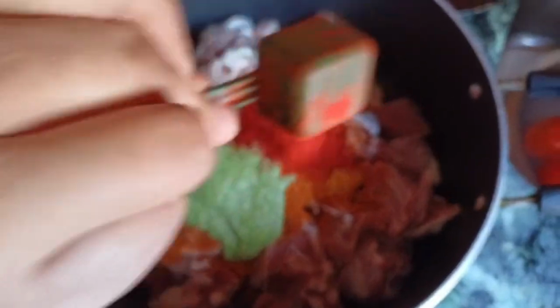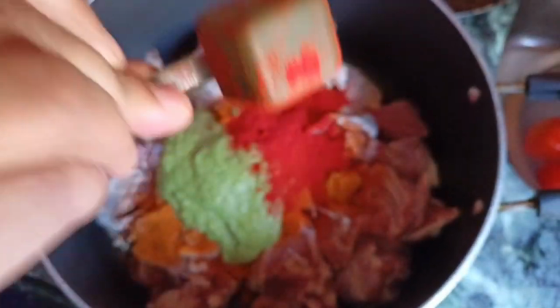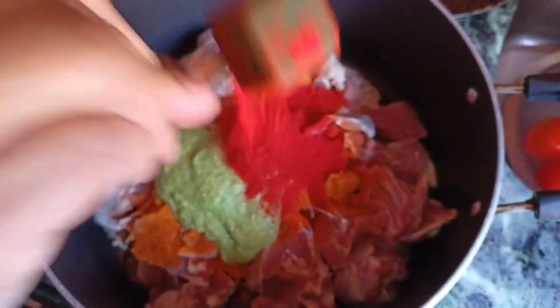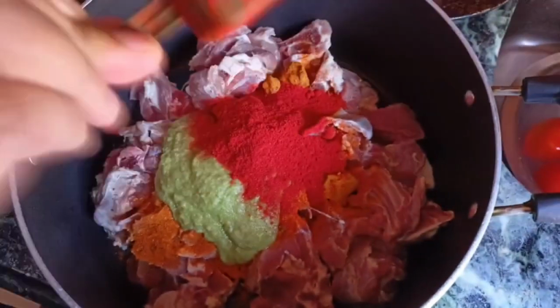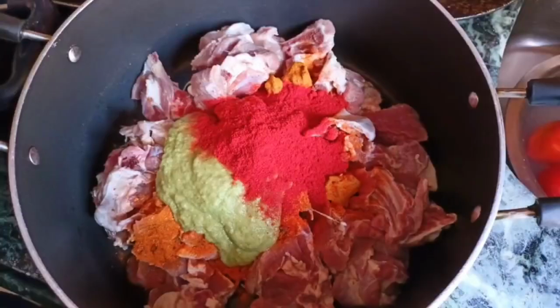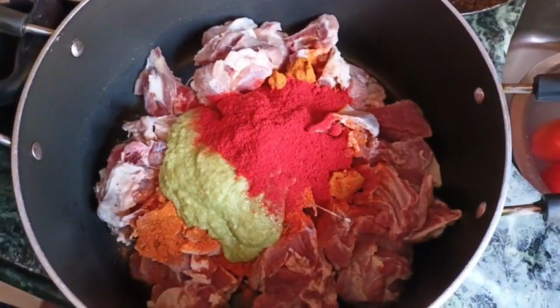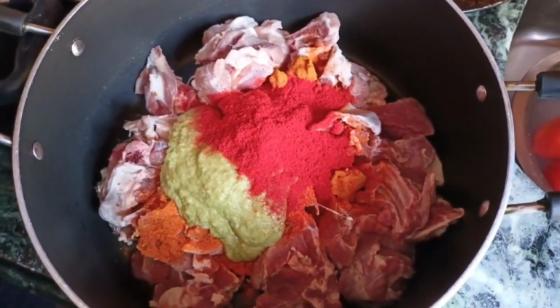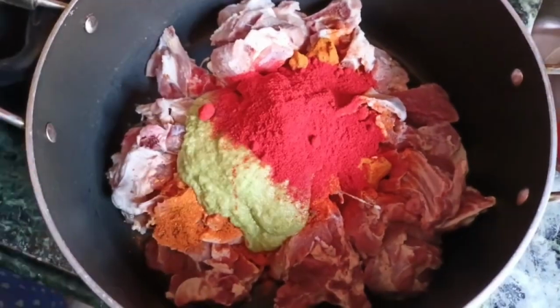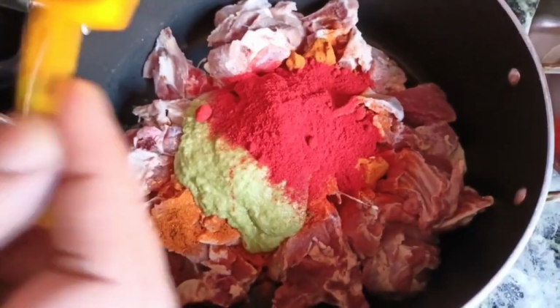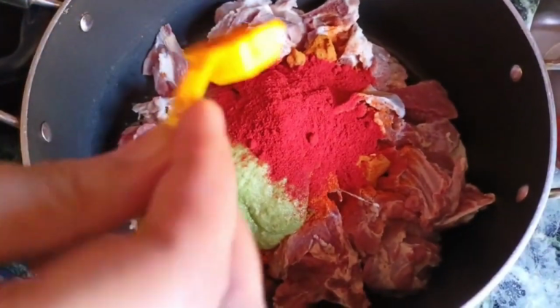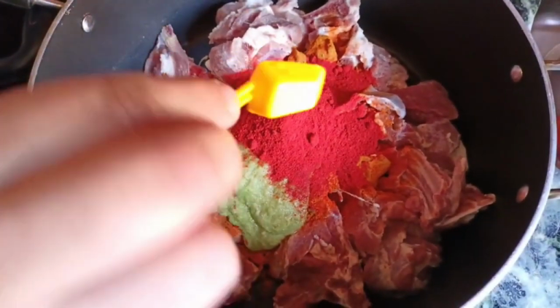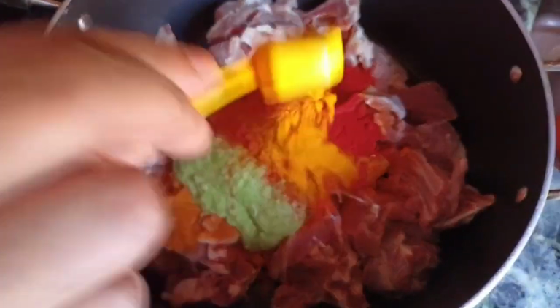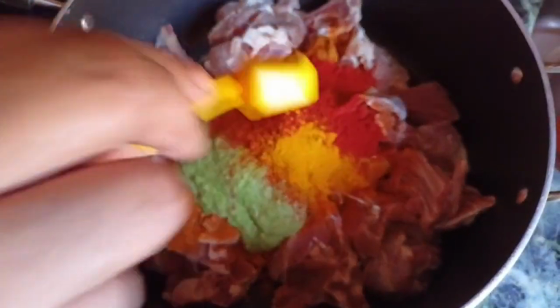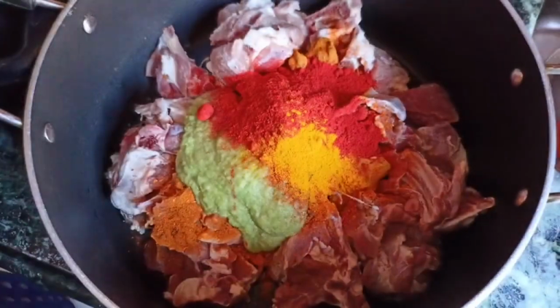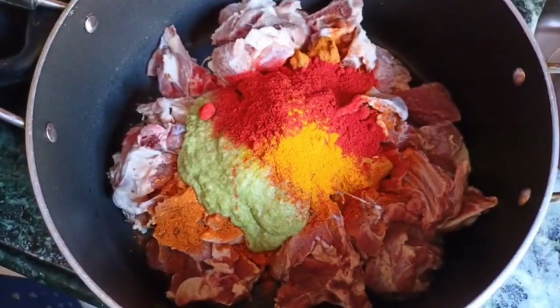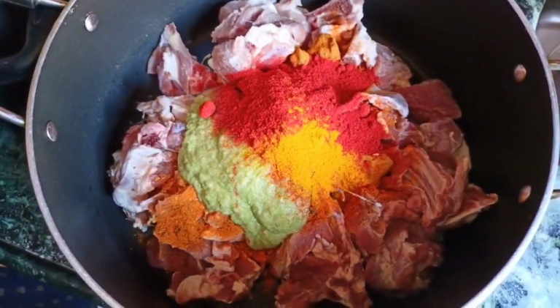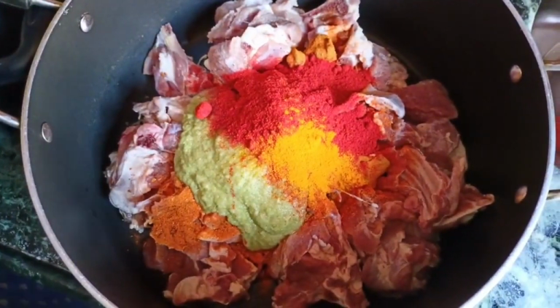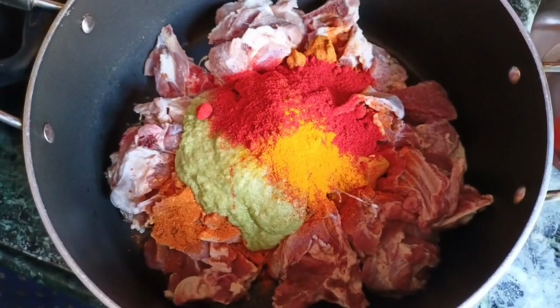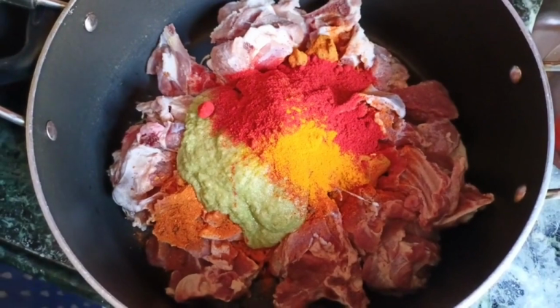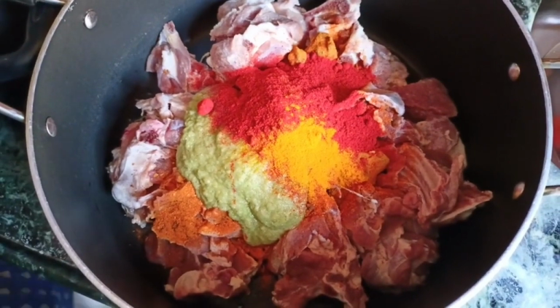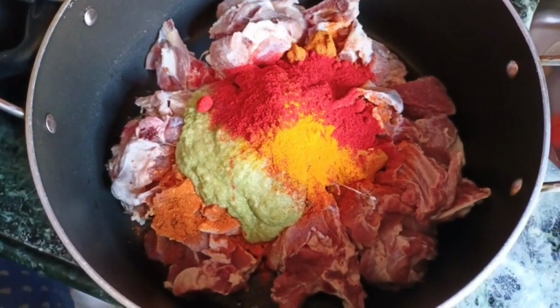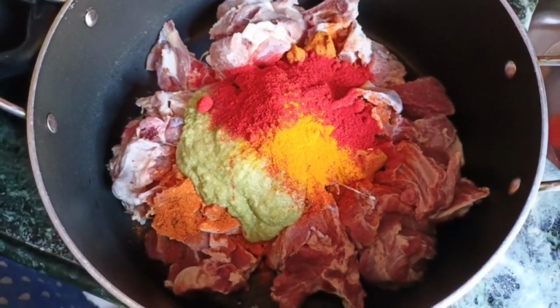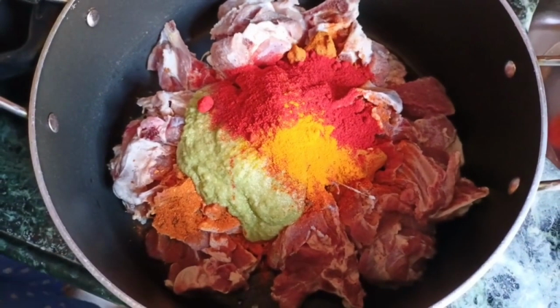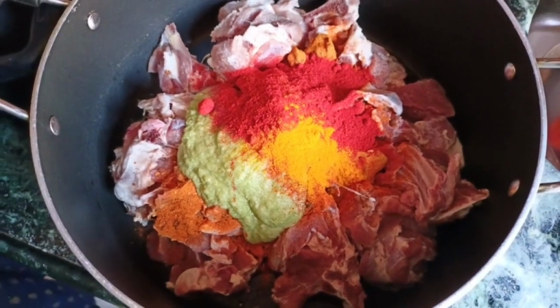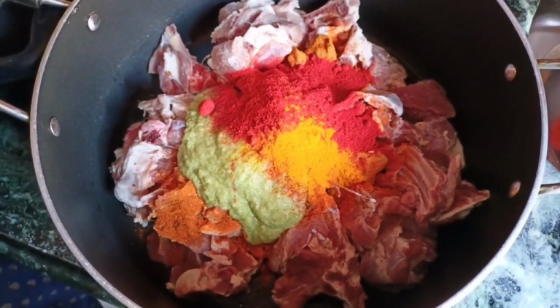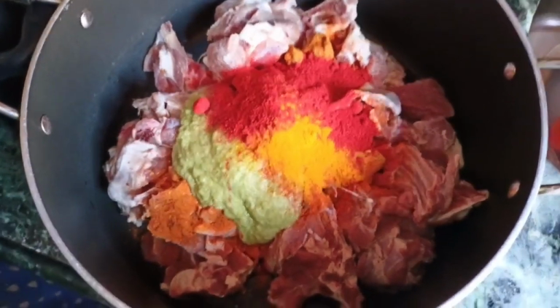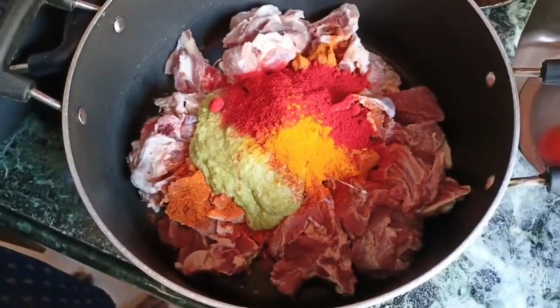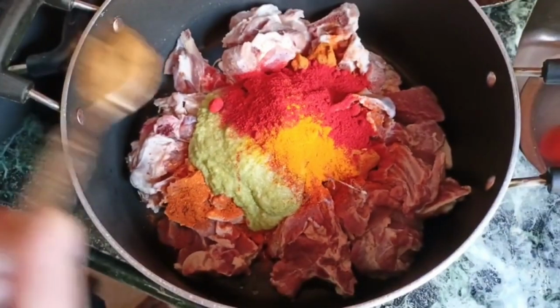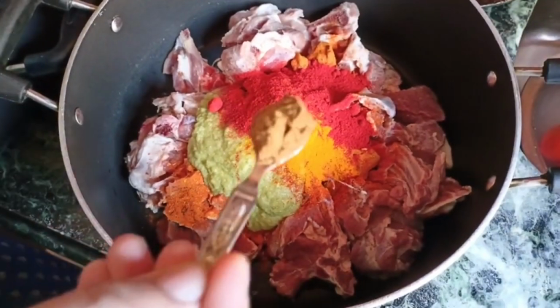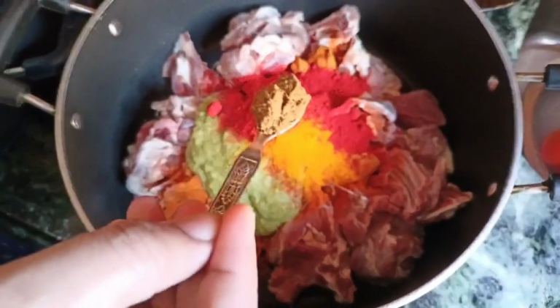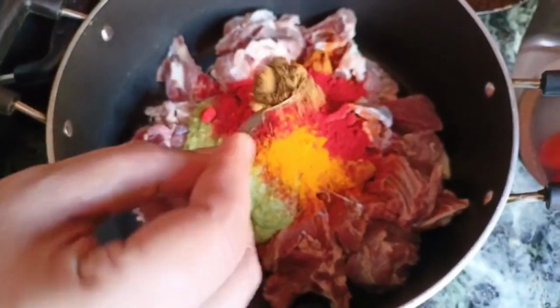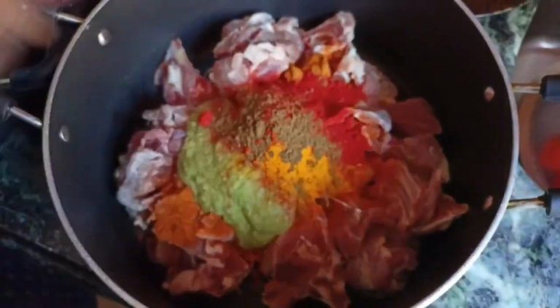We are going to use a tablespoon of Kashmiri chilli powder, 1 tablespoon of voulais masala, and 2 tablespoons of ketchup with olive oil.